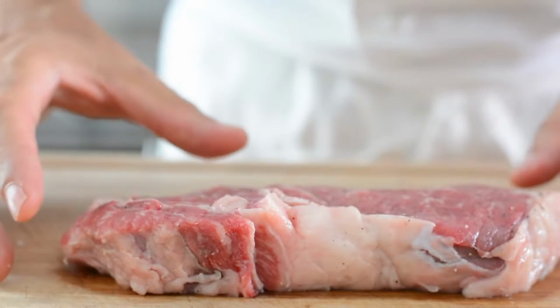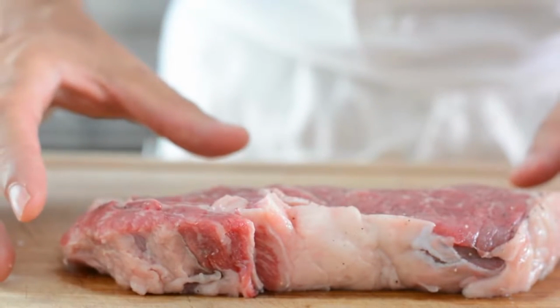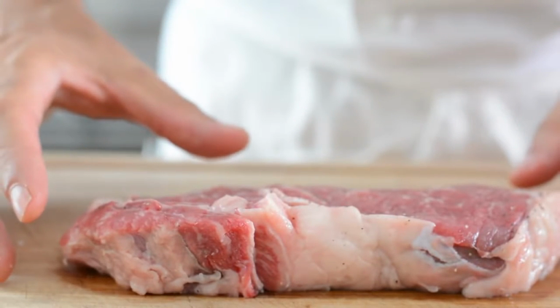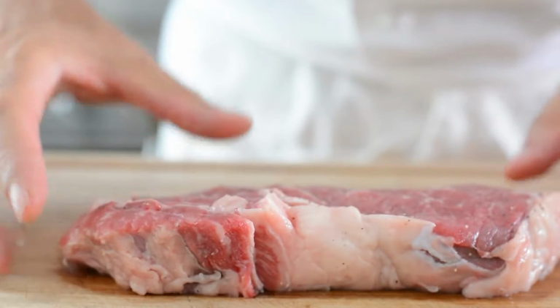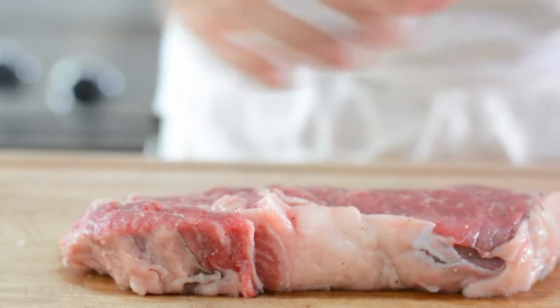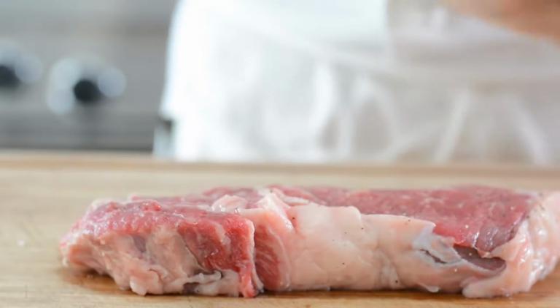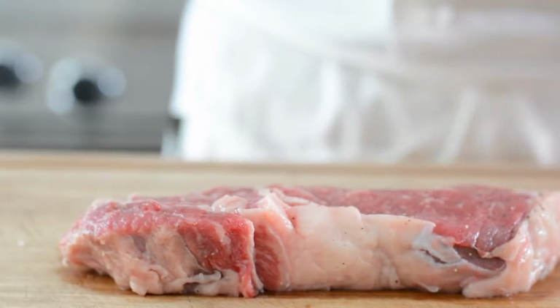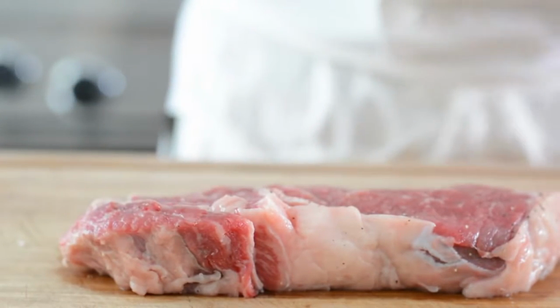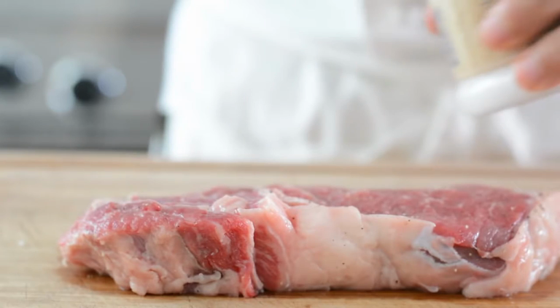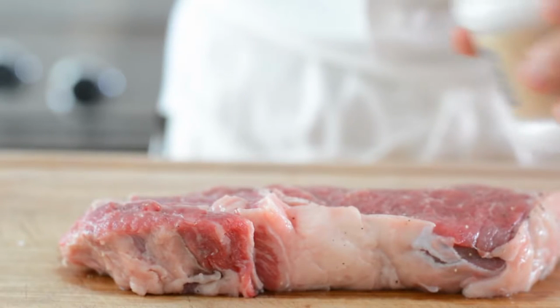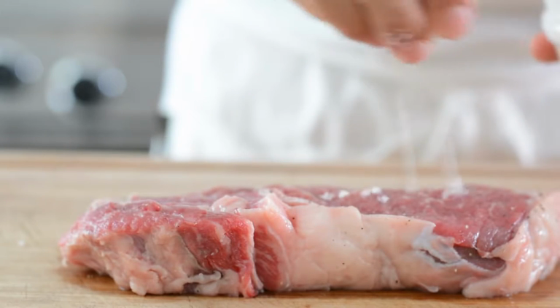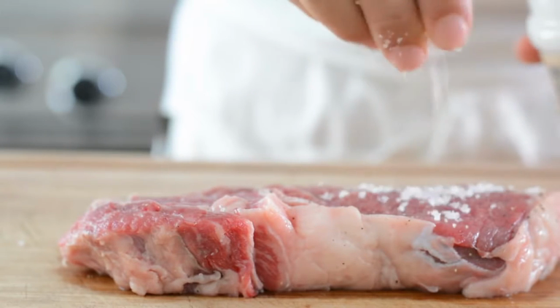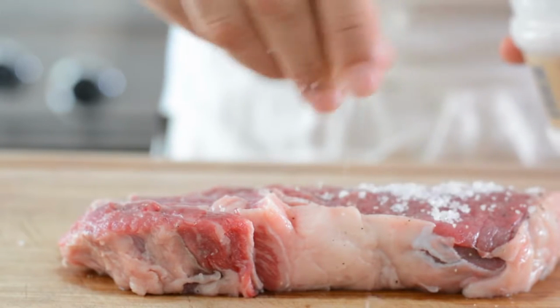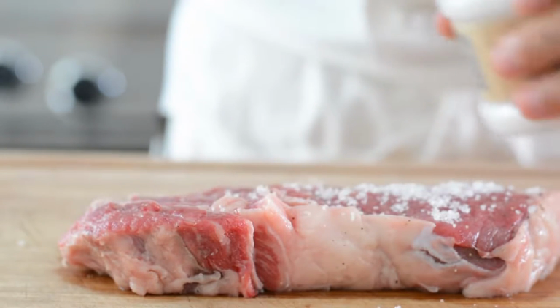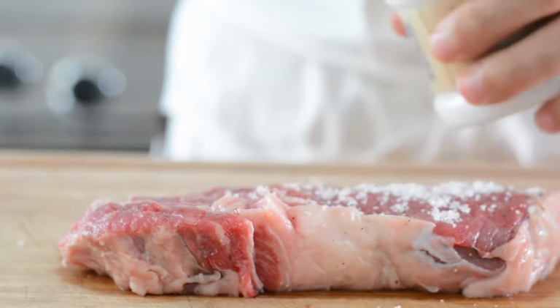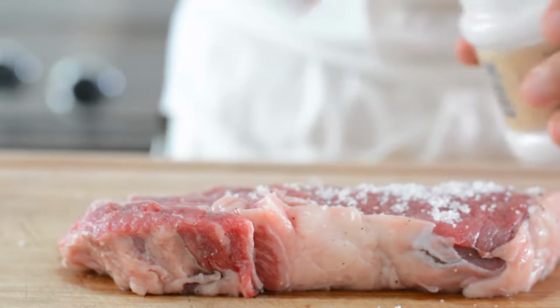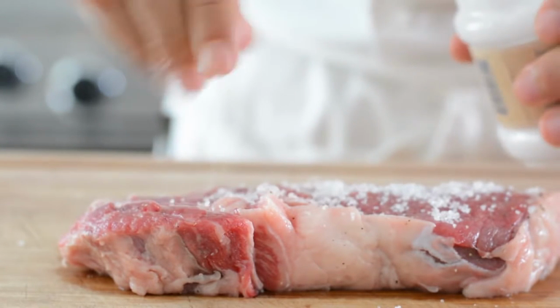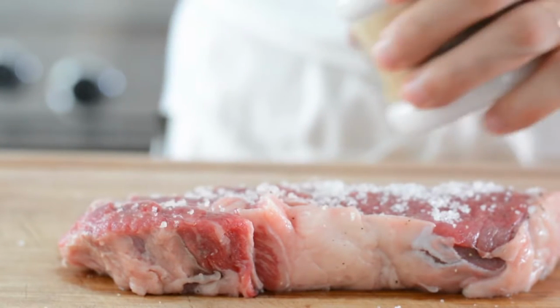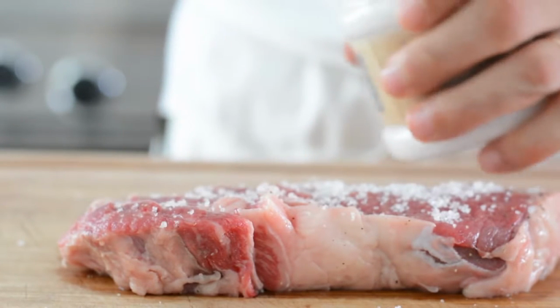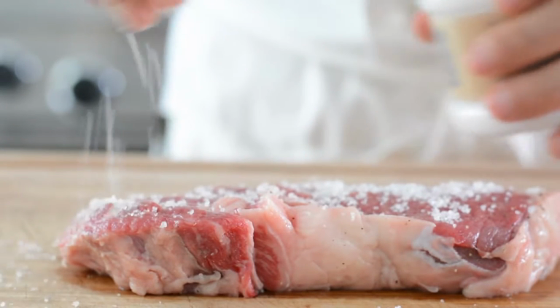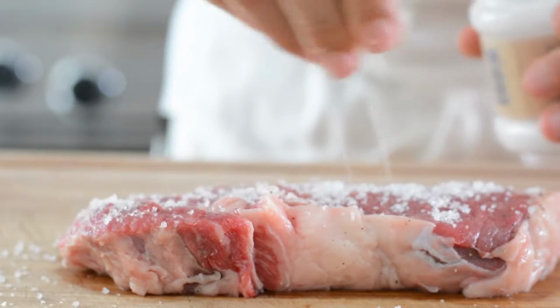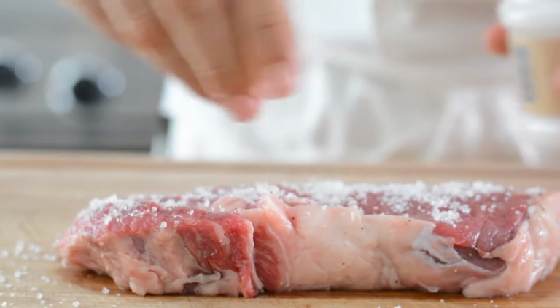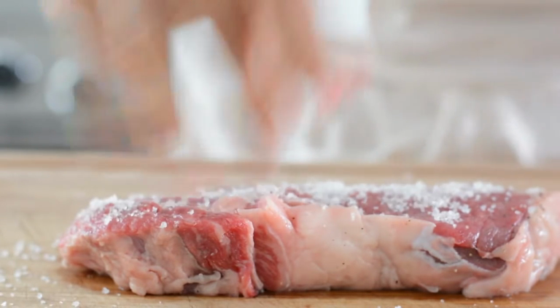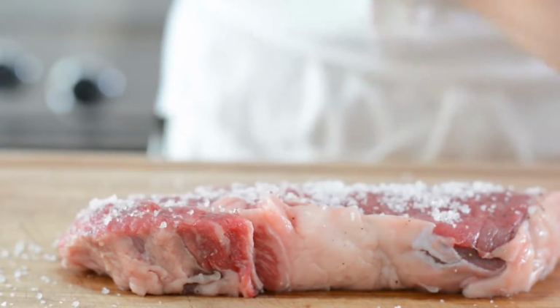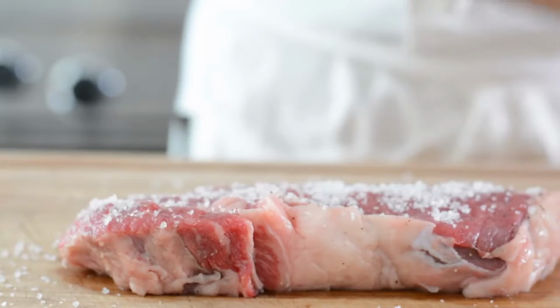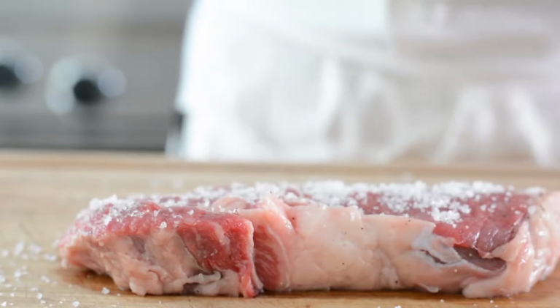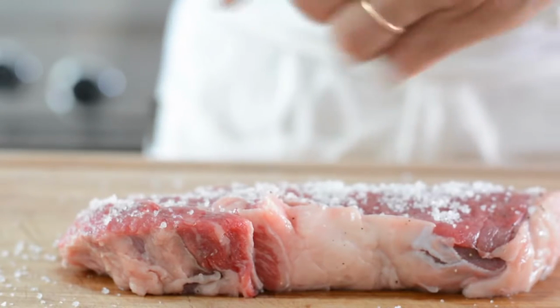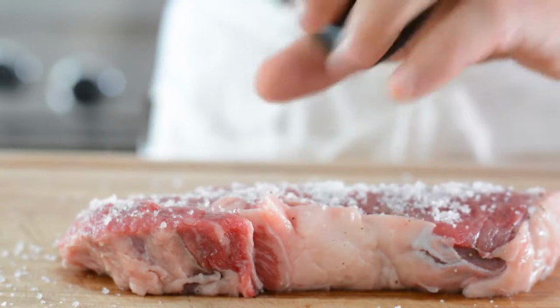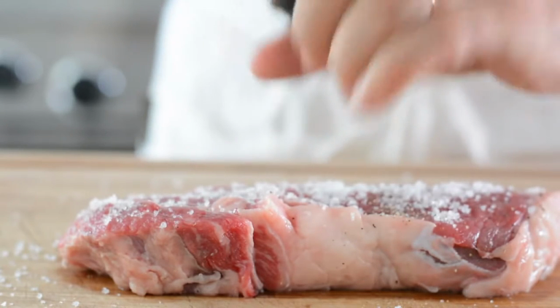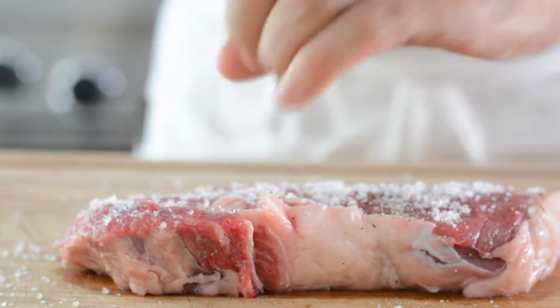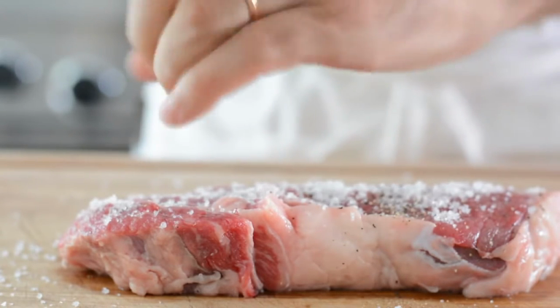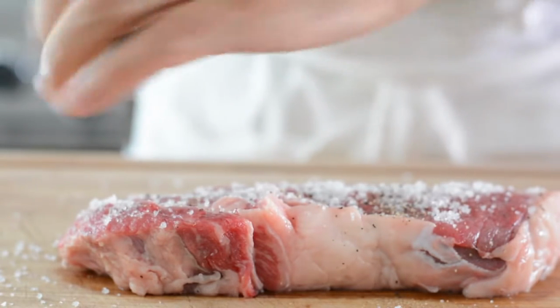To season the steak, simply rub sea salt and freshly ground pepper. Whatever seasoning you choose, make sure to use plenty of it, especially if you have a thicker cut.